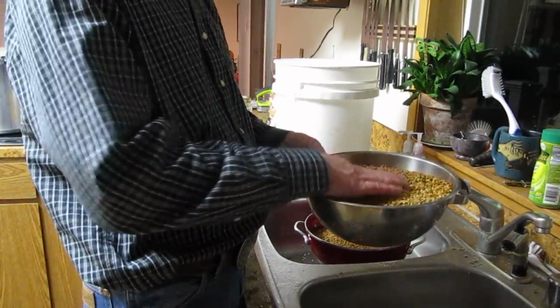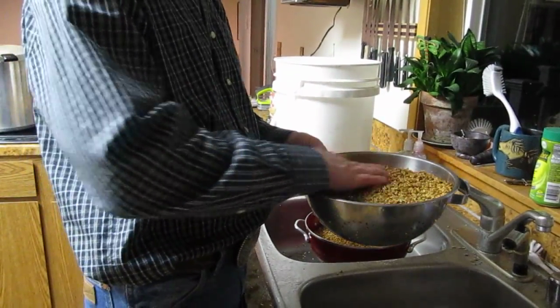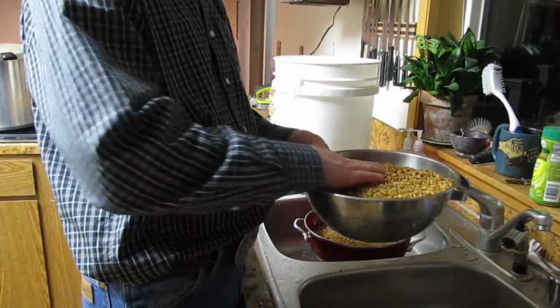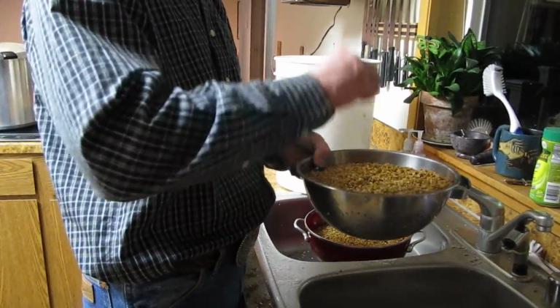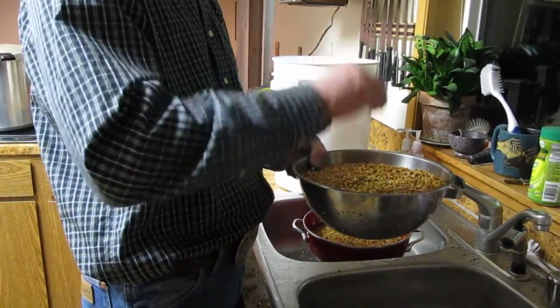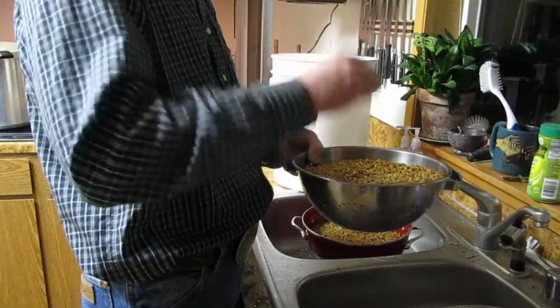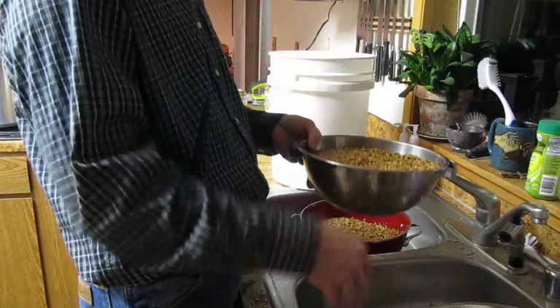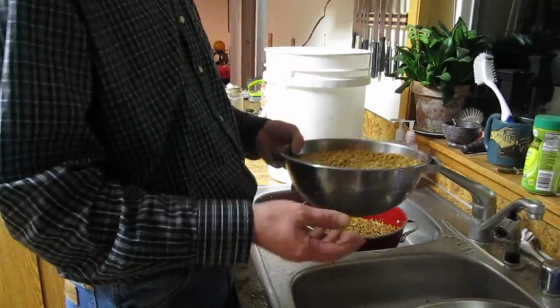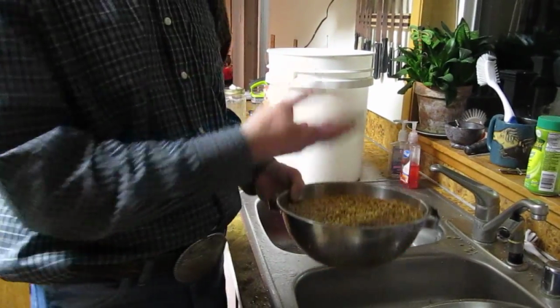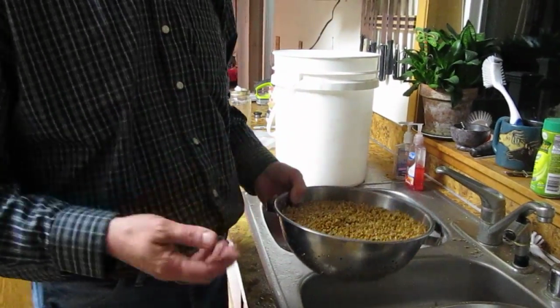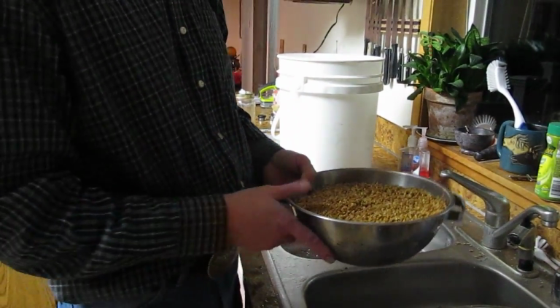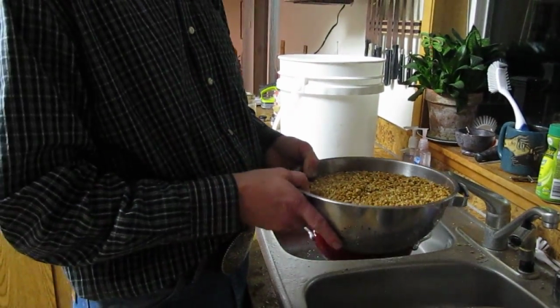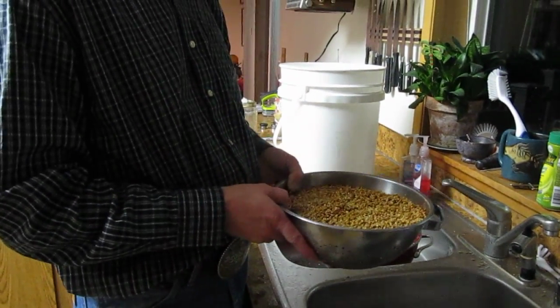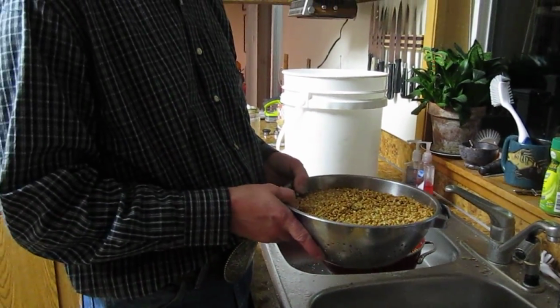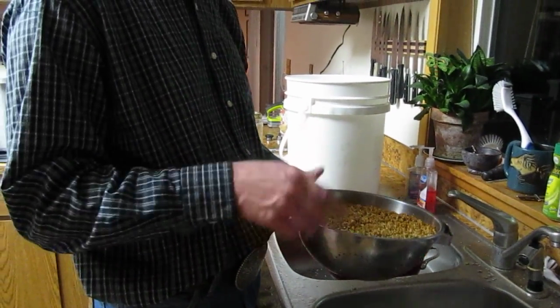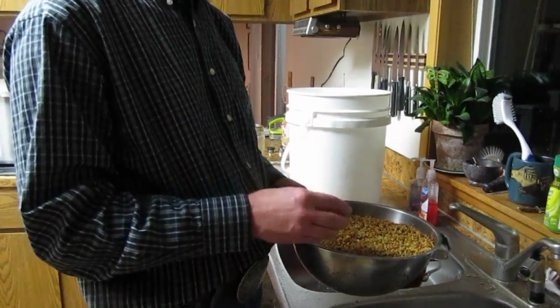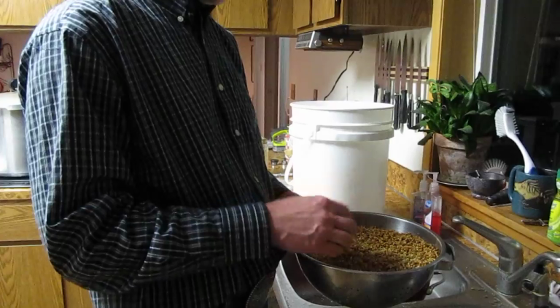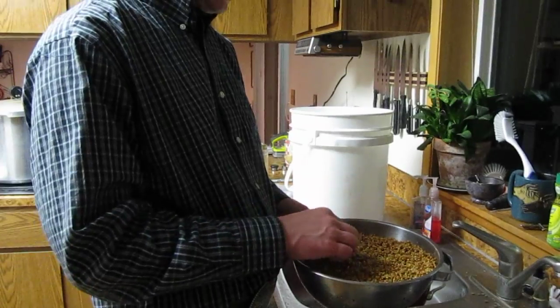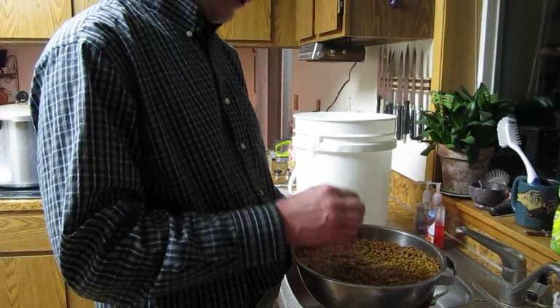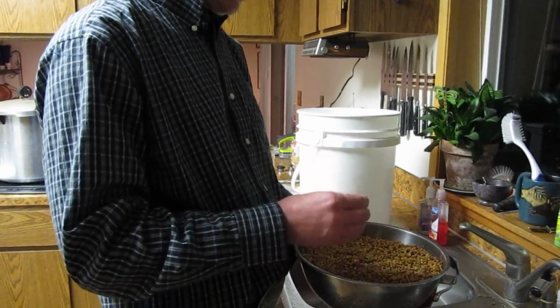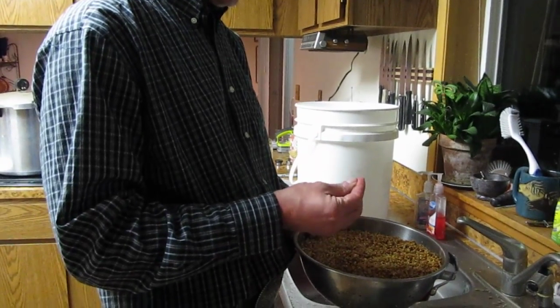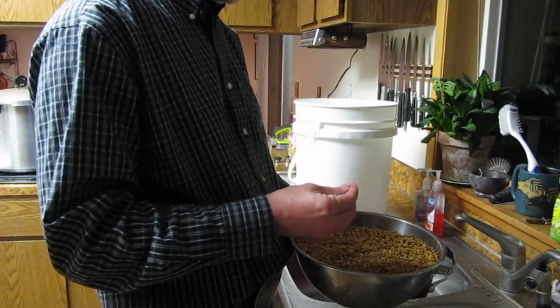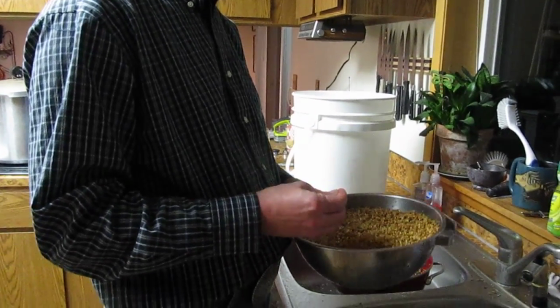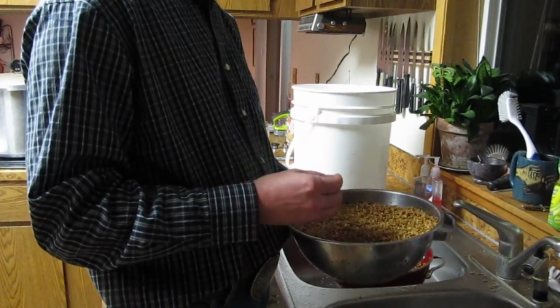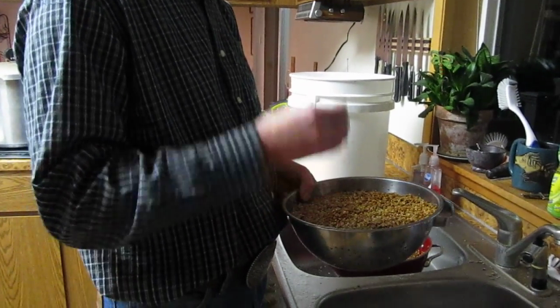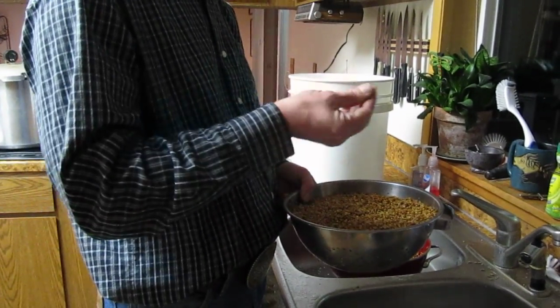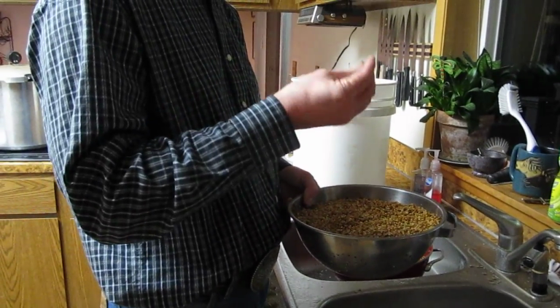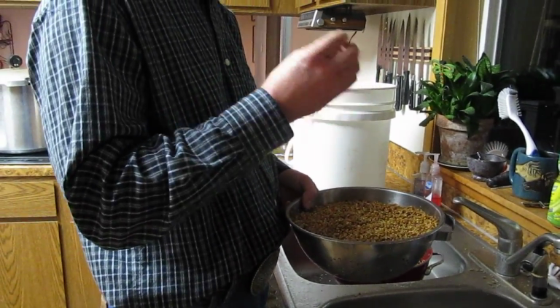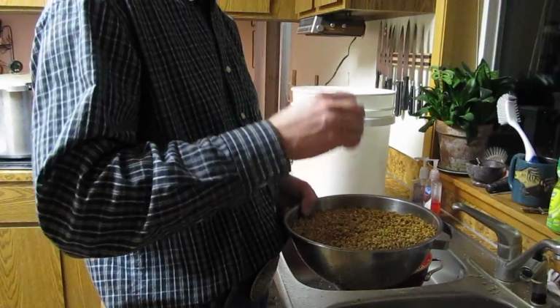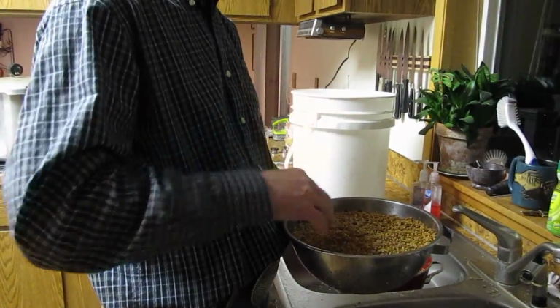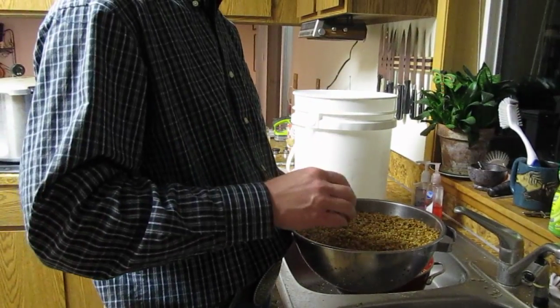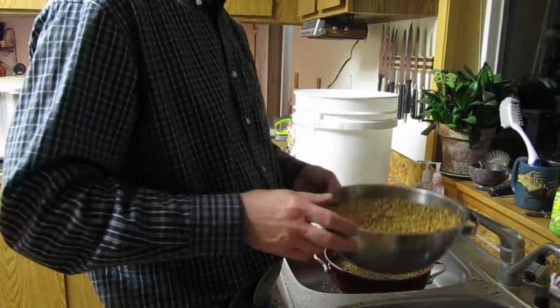Just to clear something up — you read a lot online about using the bird seed spawn method, and whether to keep sunflower seeds in or take them out. In my experience, it really doesn't matter whether you keep the sunflower seeds in or out of your bird seed mix. I've done it both ways and it seems to work fine either way.